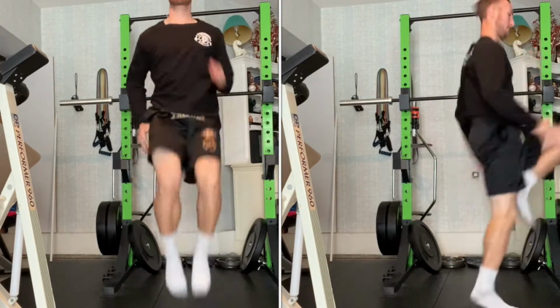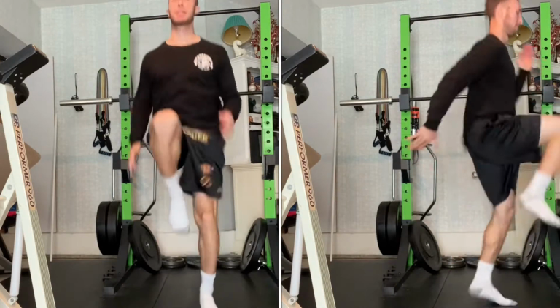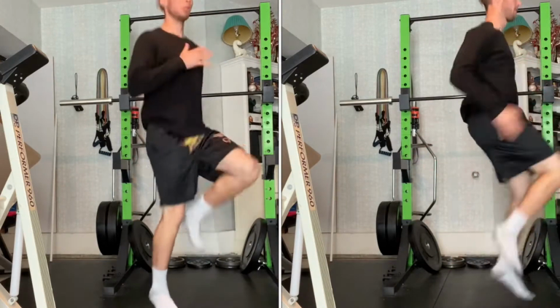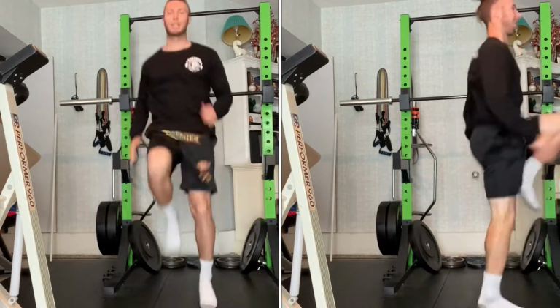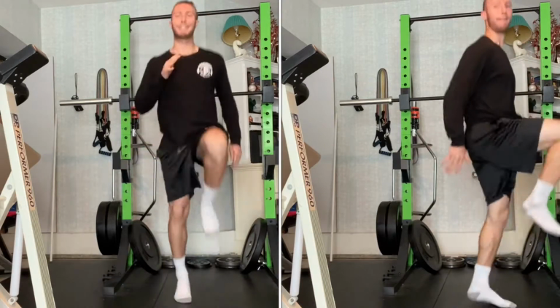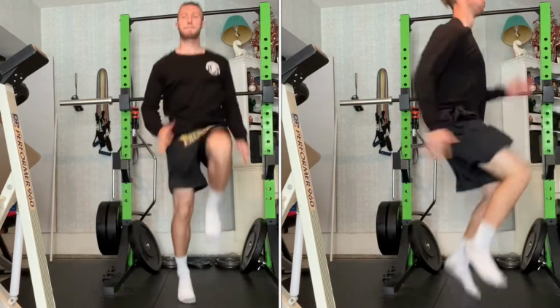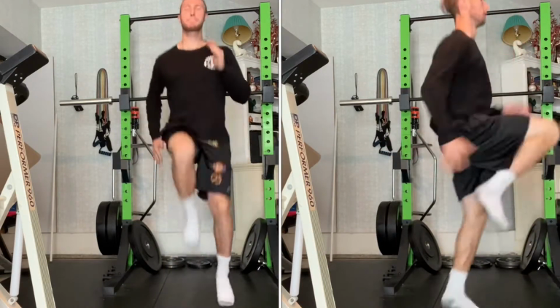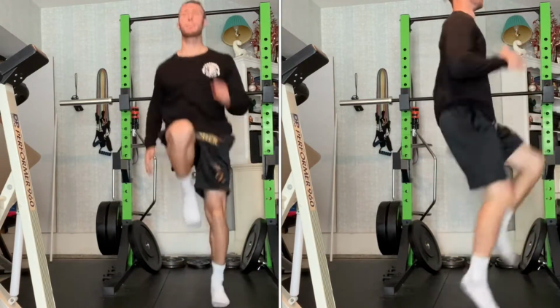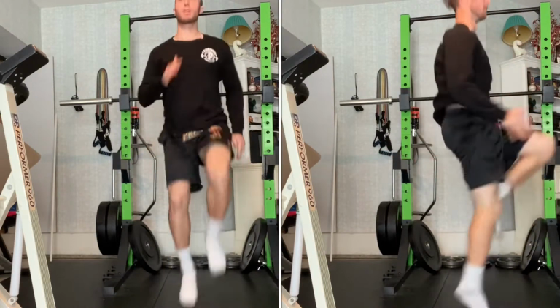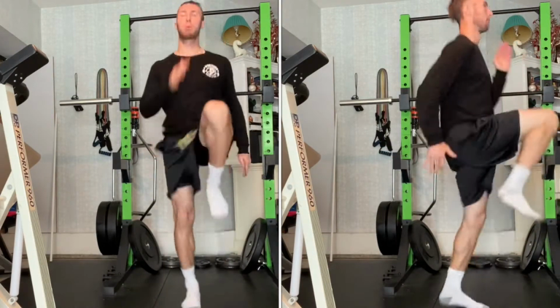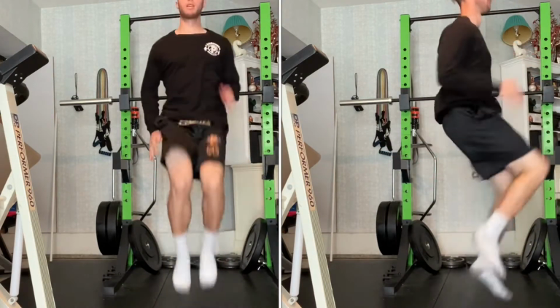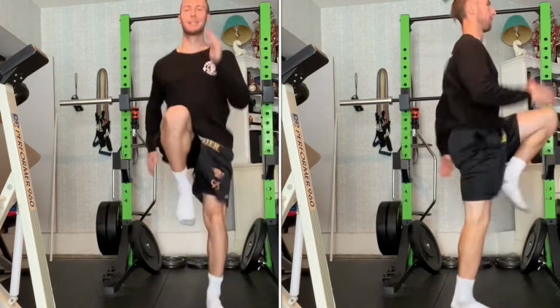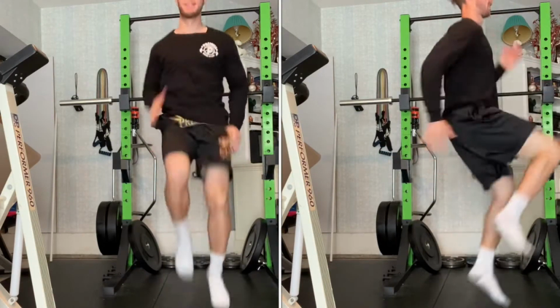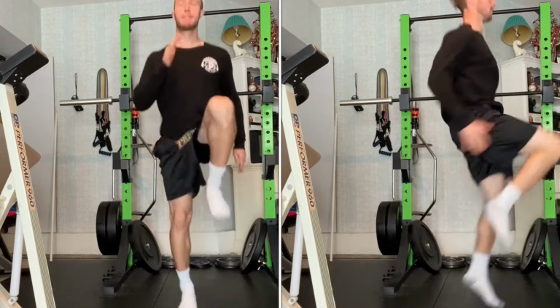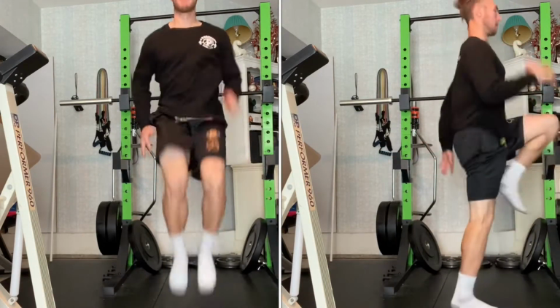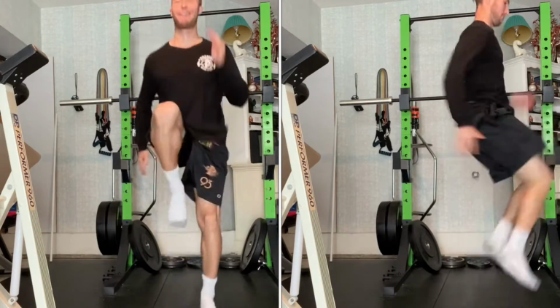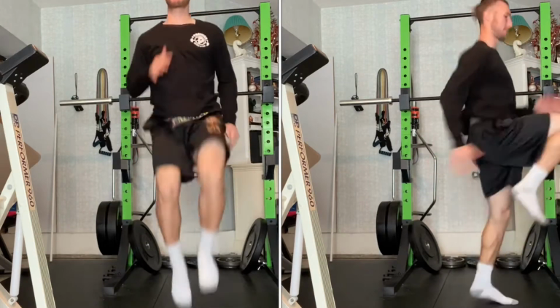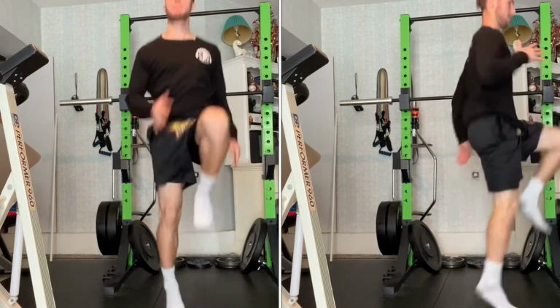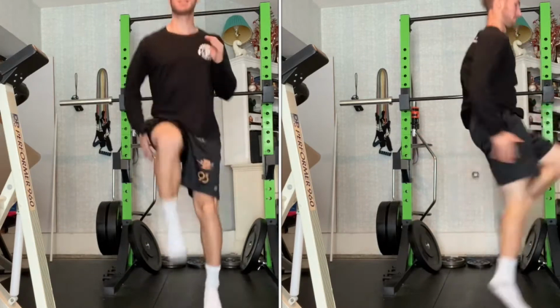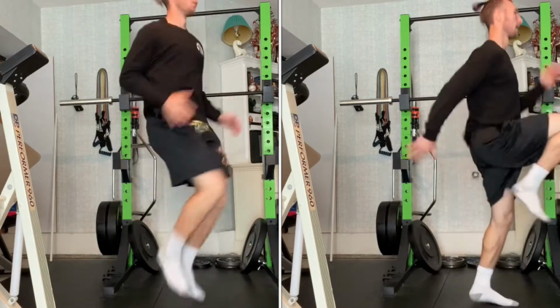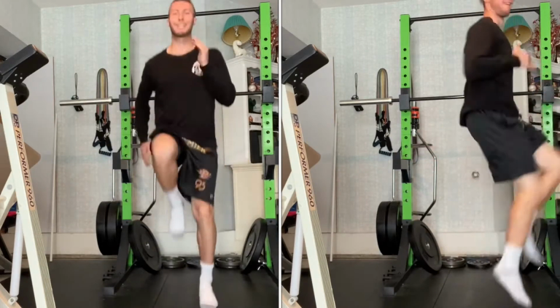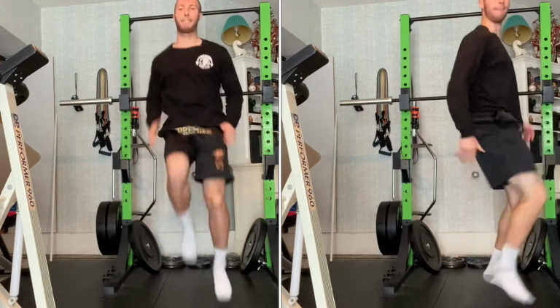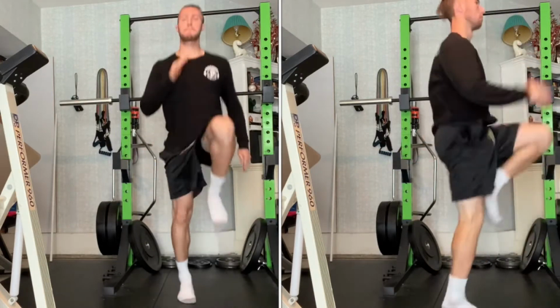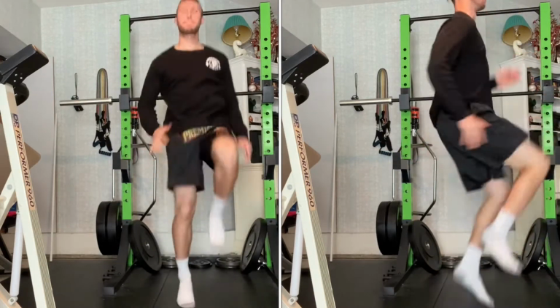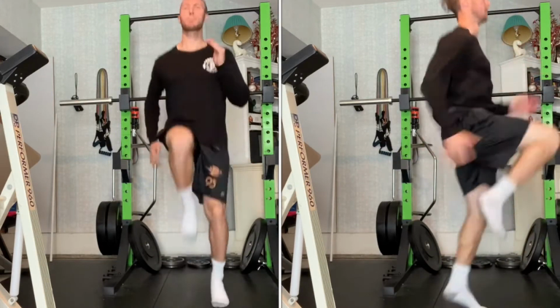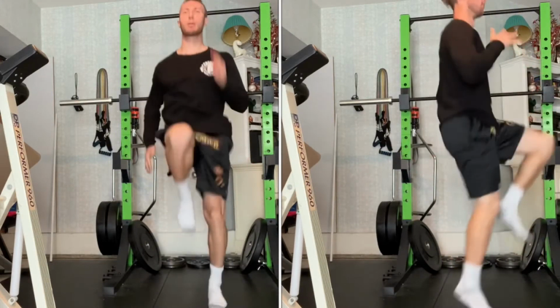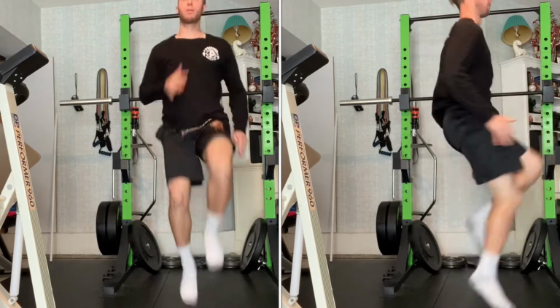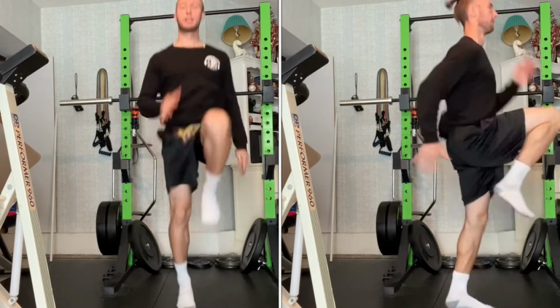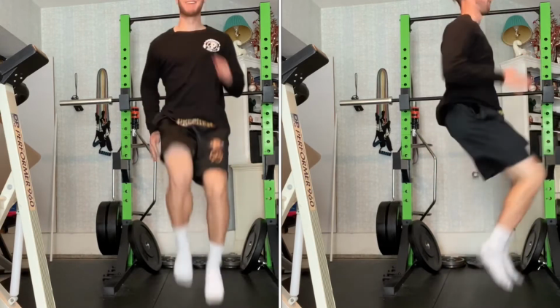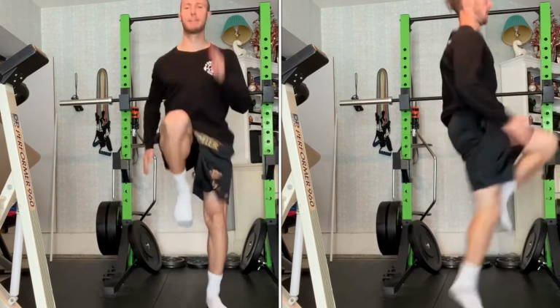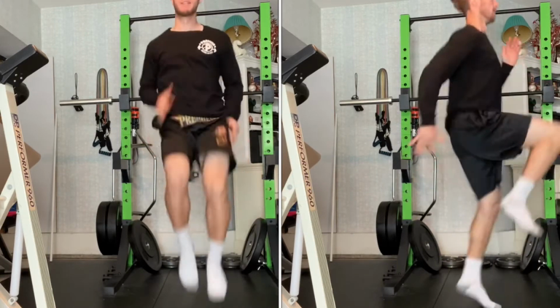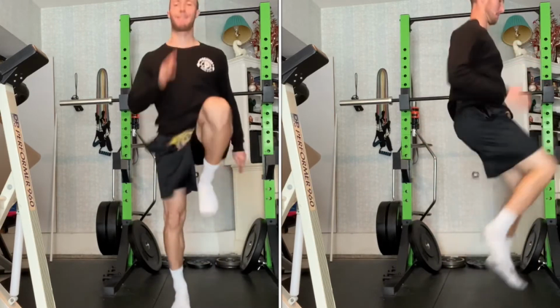Remember to stand tall like you're trying to separate the distance between your lower ribs and pelvis, and try to land with your foot directly underneath you while attacking down and landing with your foot flat but roughly 80% of your weight on midfoot.